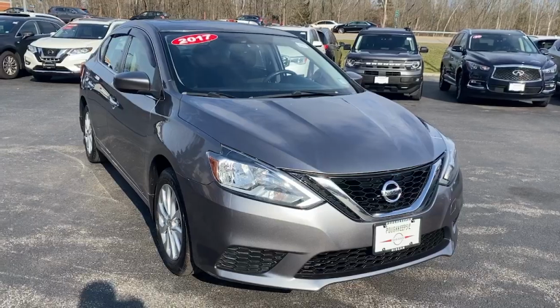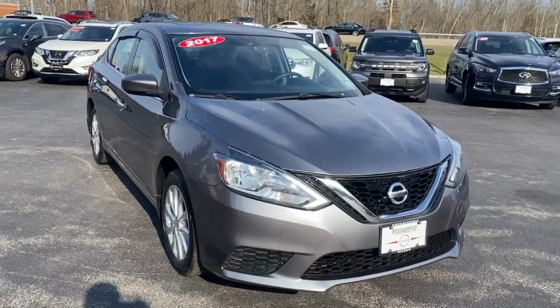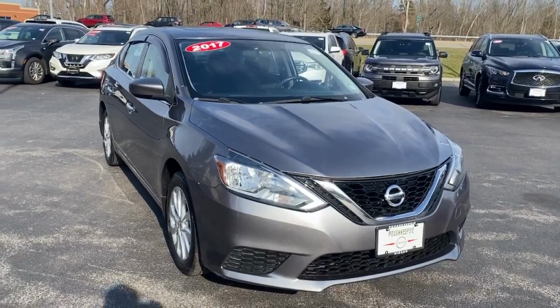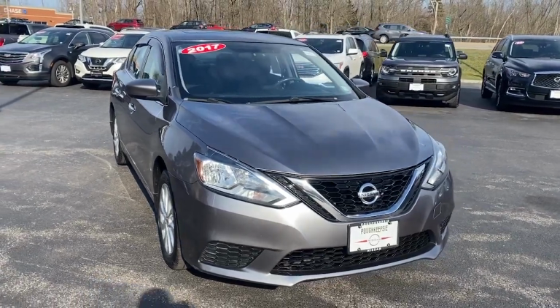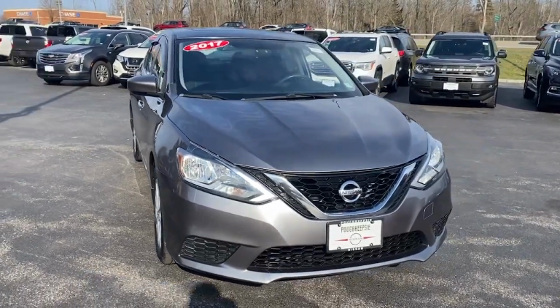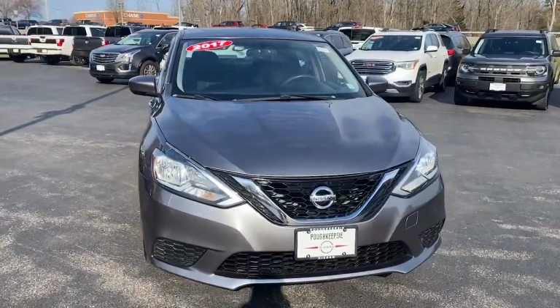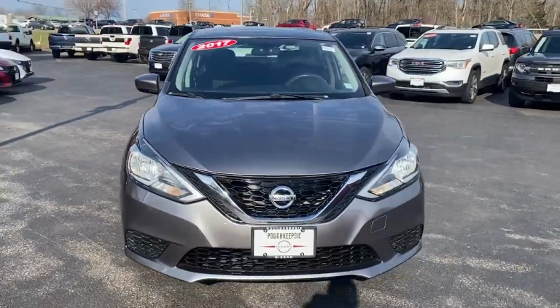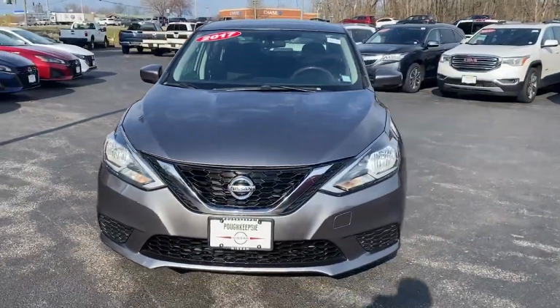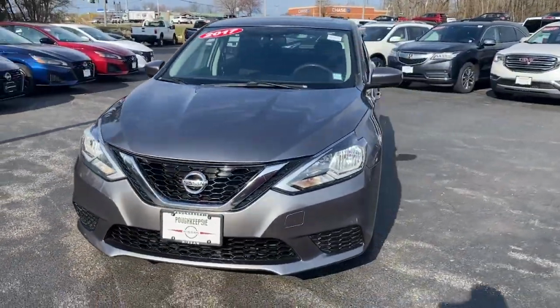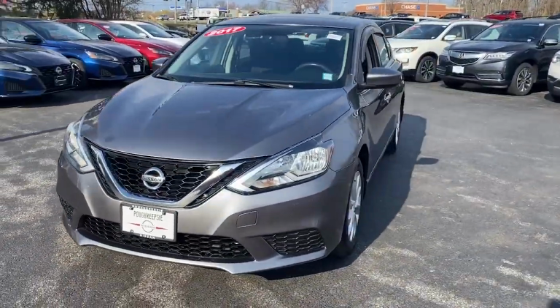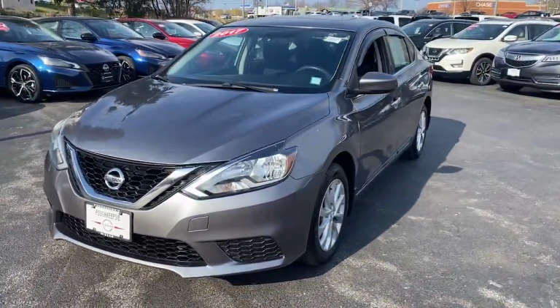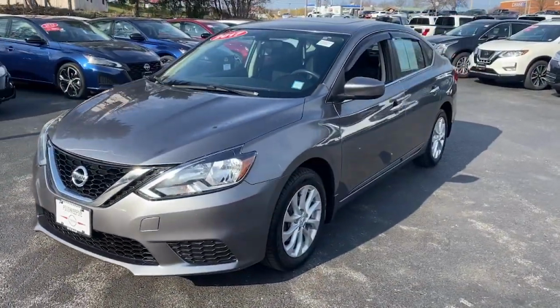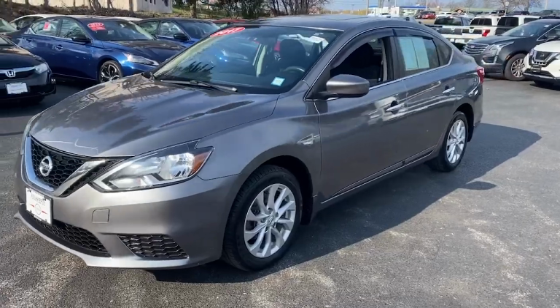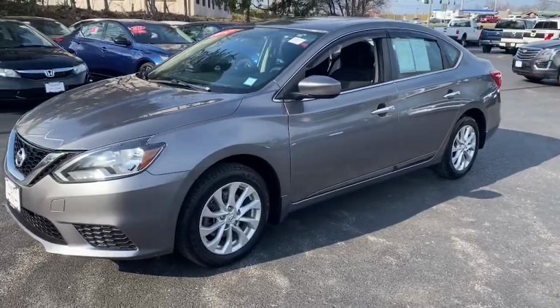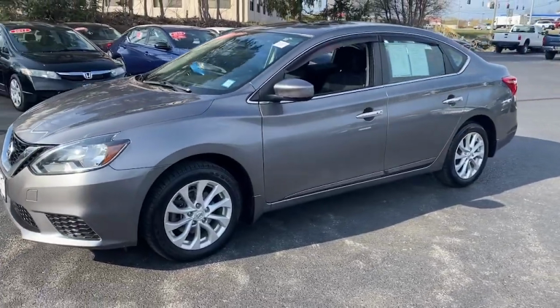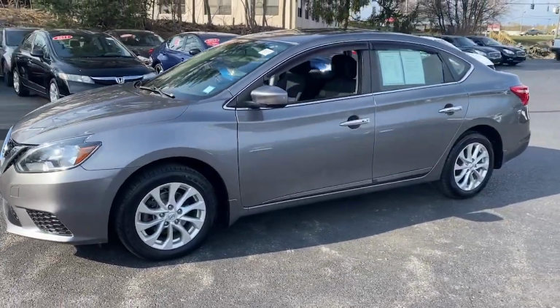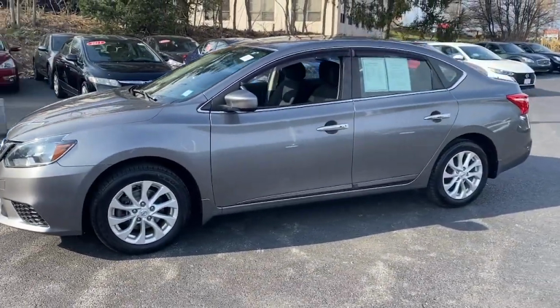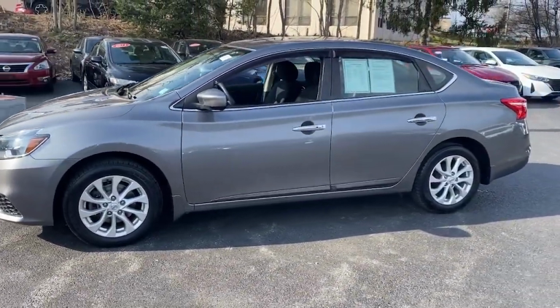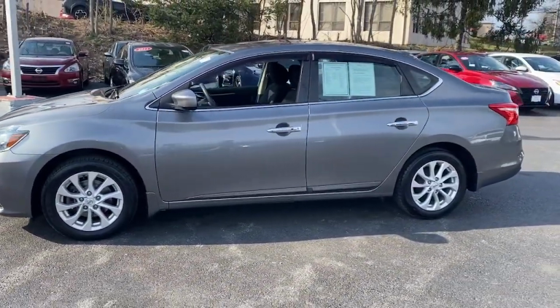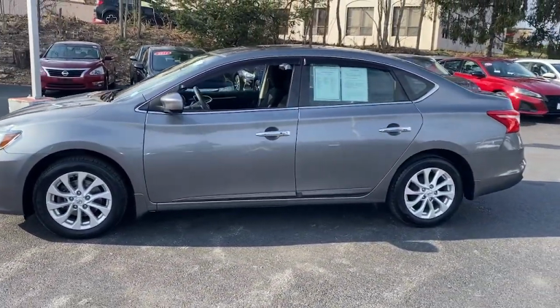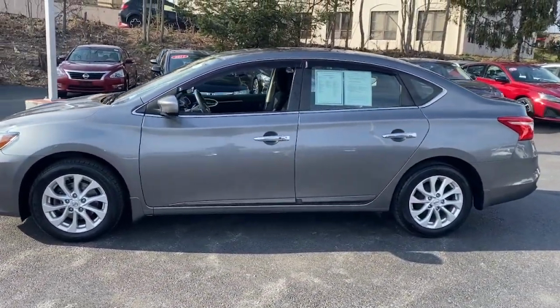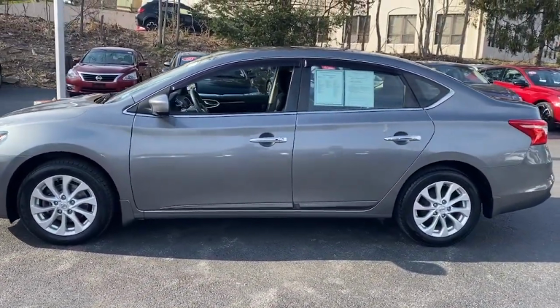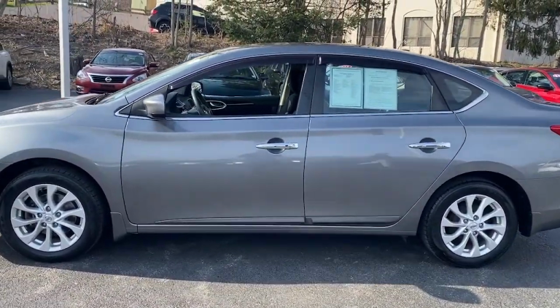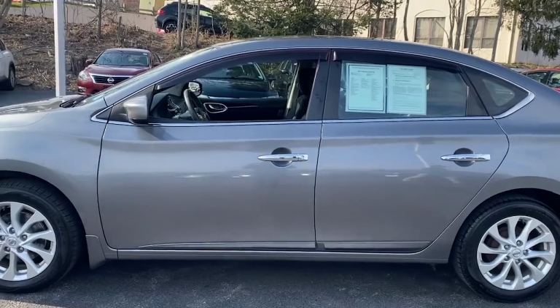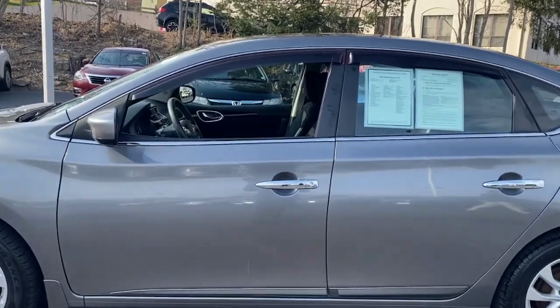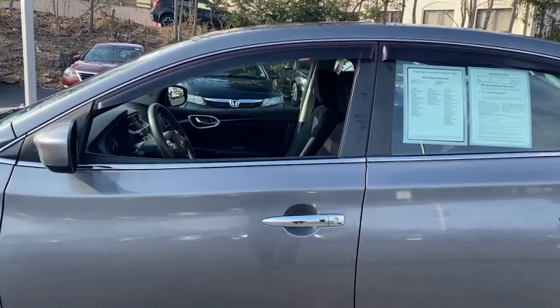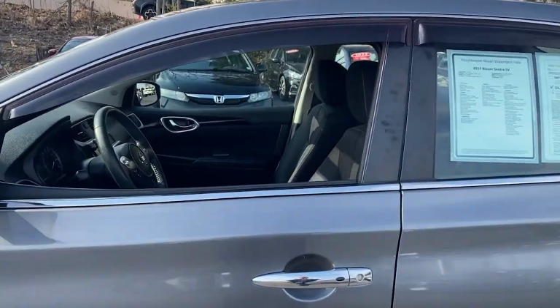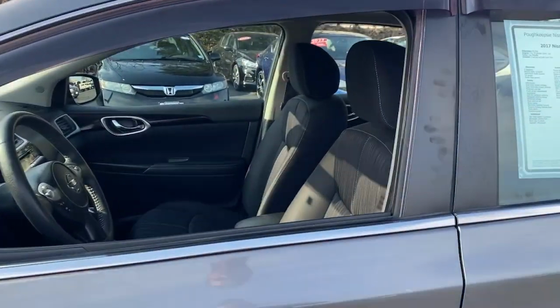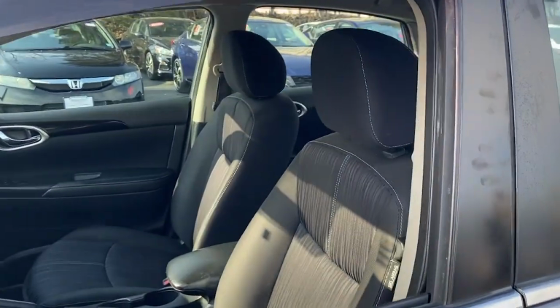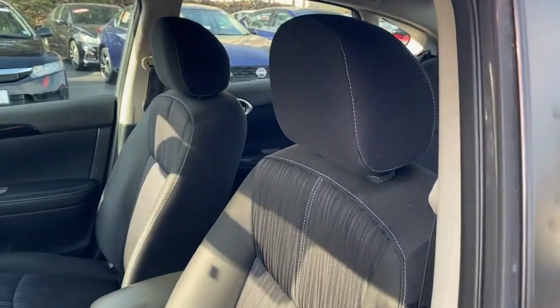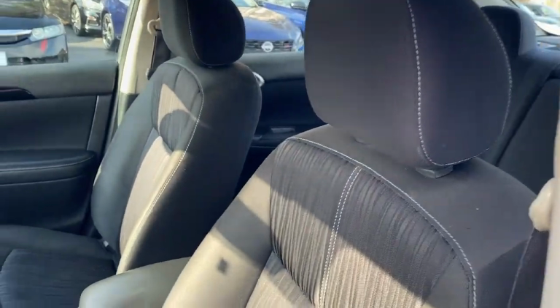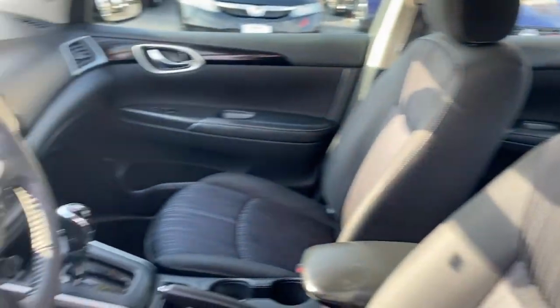Enjoy the view of this 2017 Nissan Sentra. With less than 80,000 miles on the odometer, this vehicle stands out from the rest. This roomy Sentra makes your daily drive fun, comfortable, and convenient.